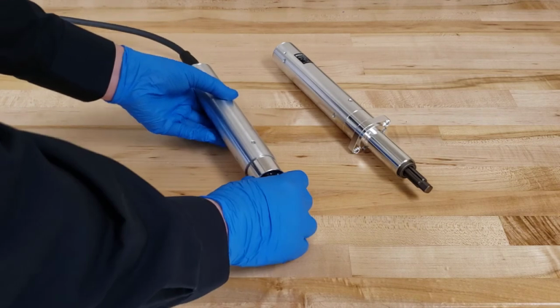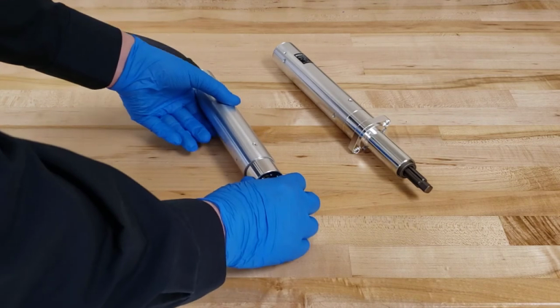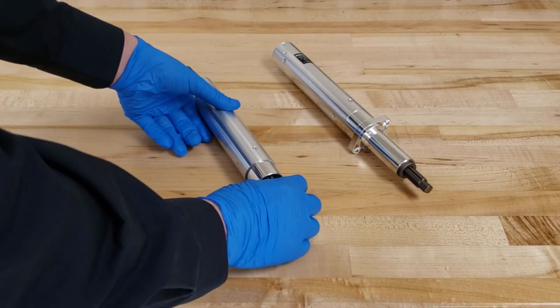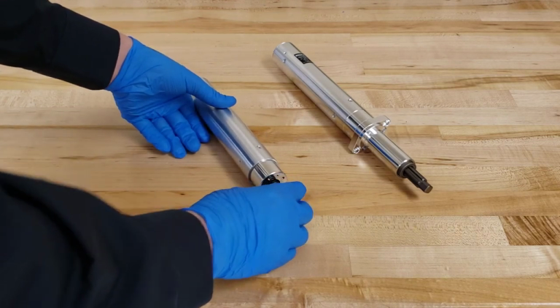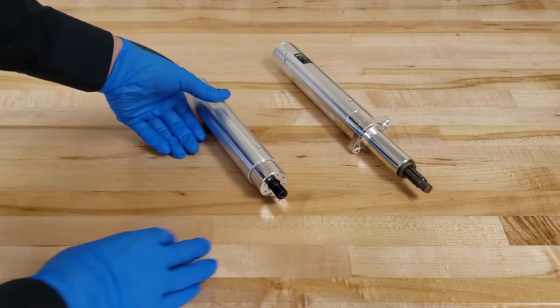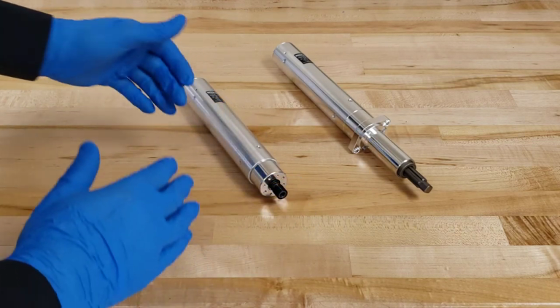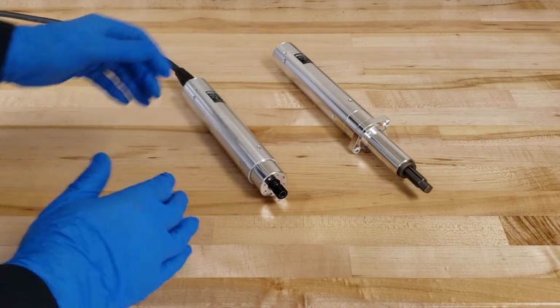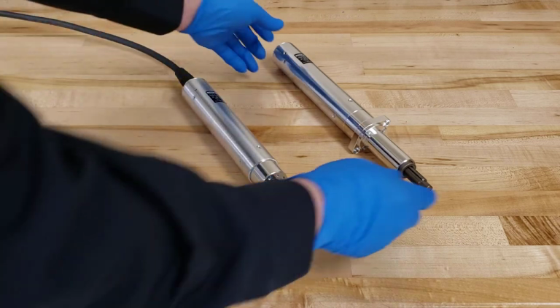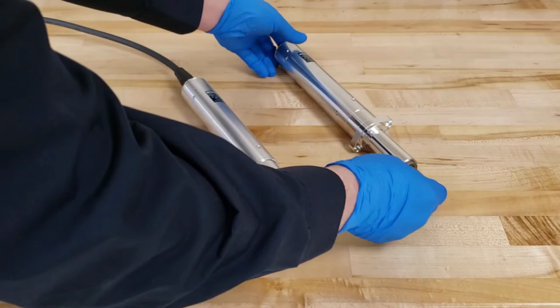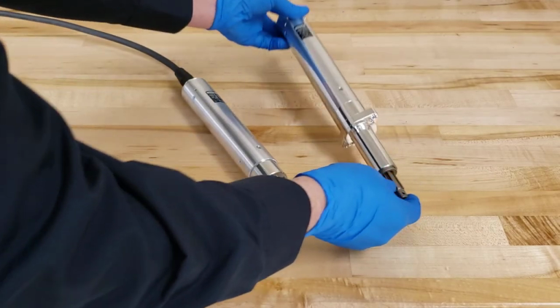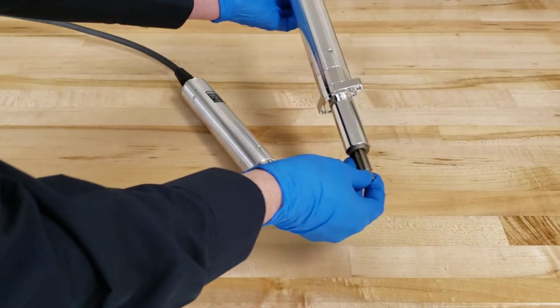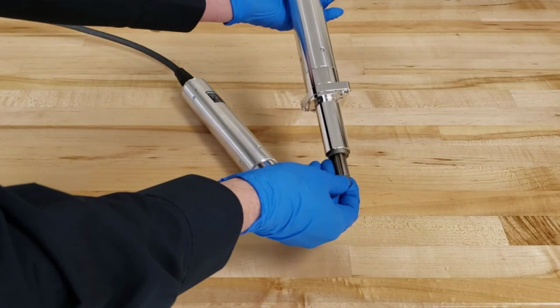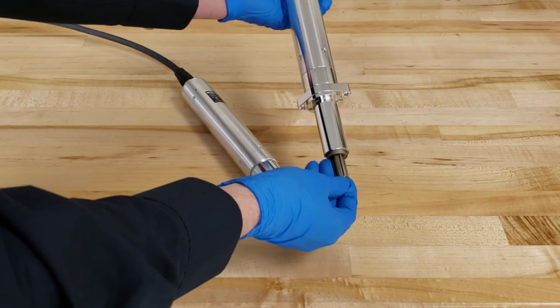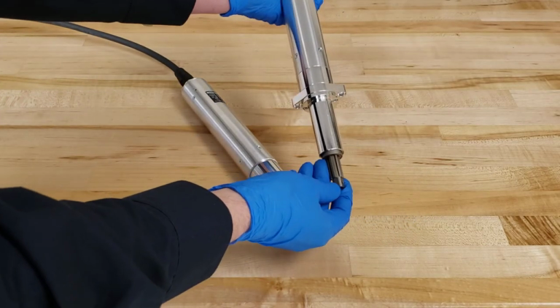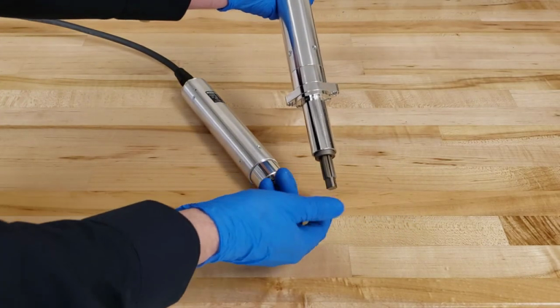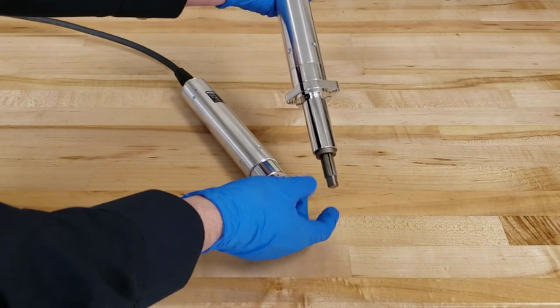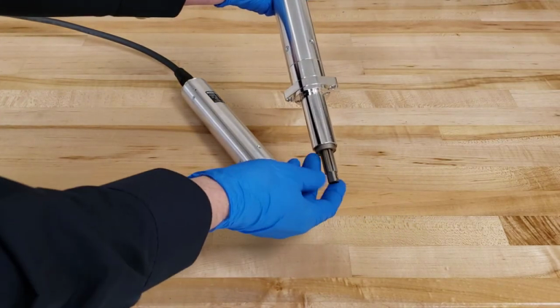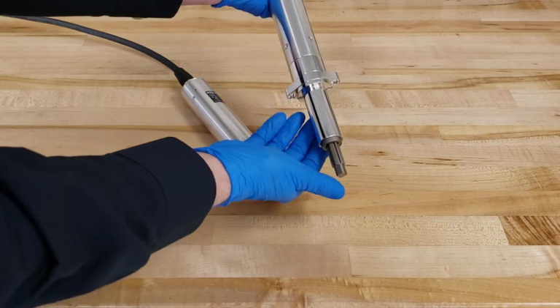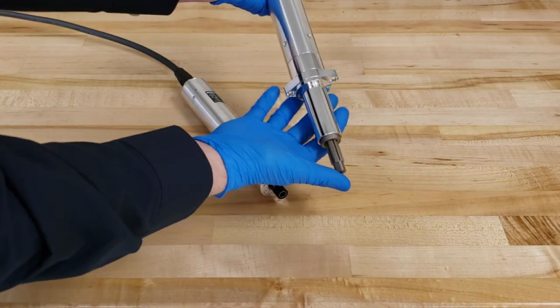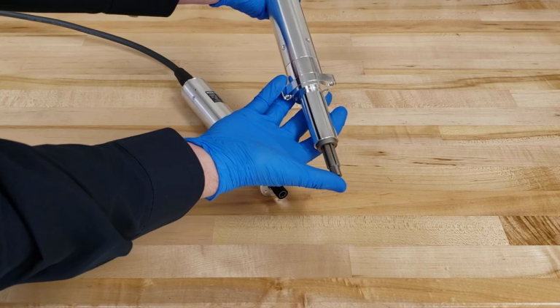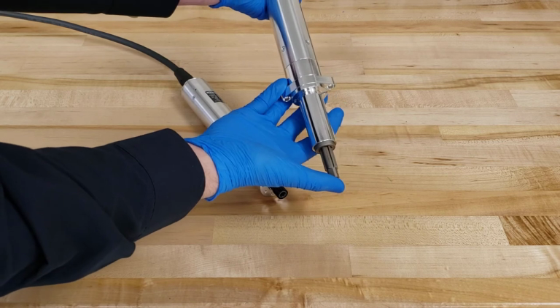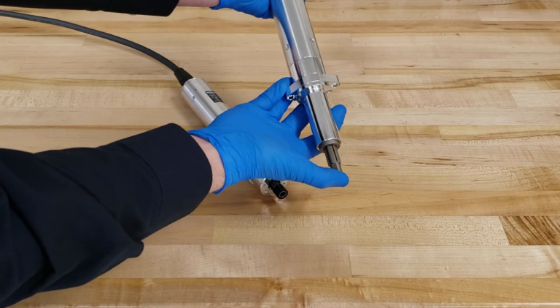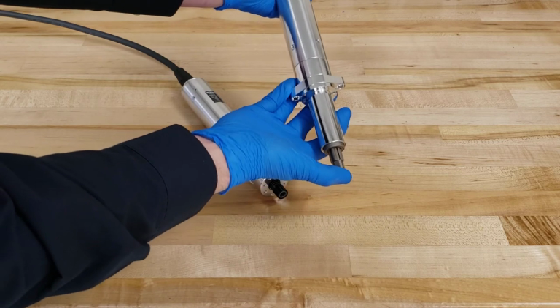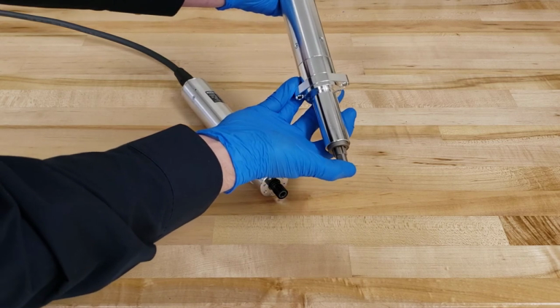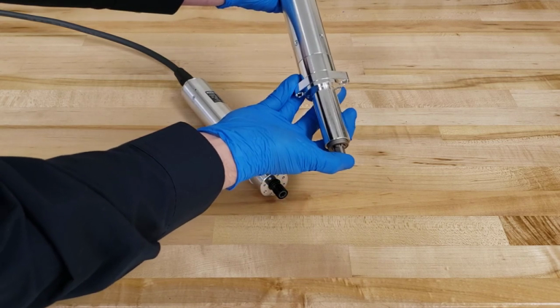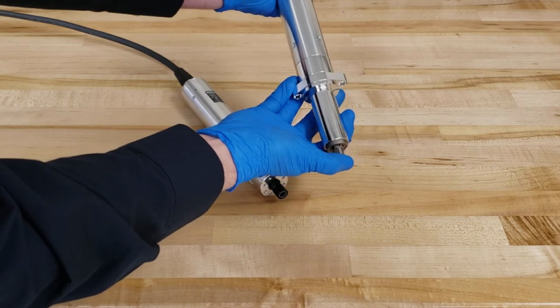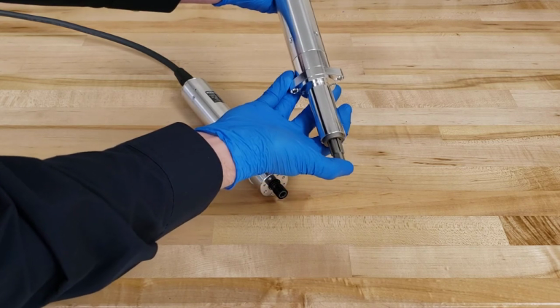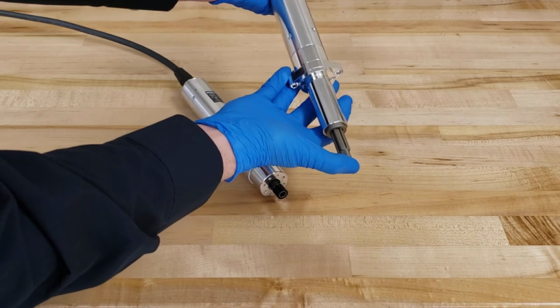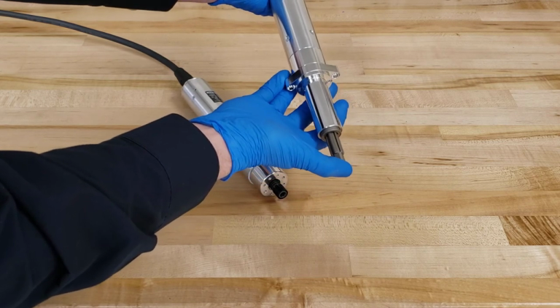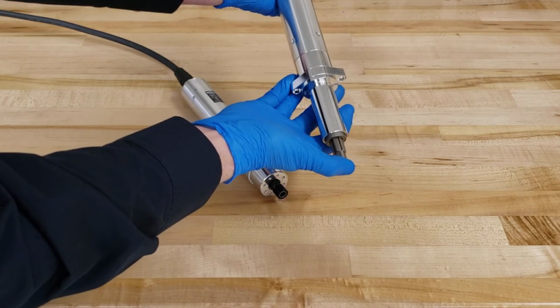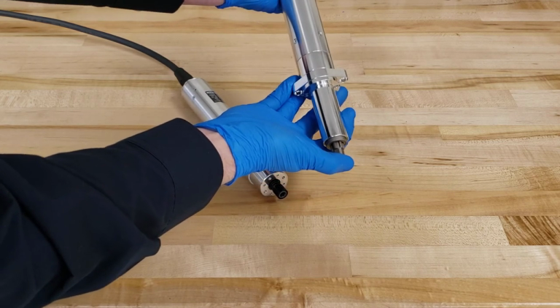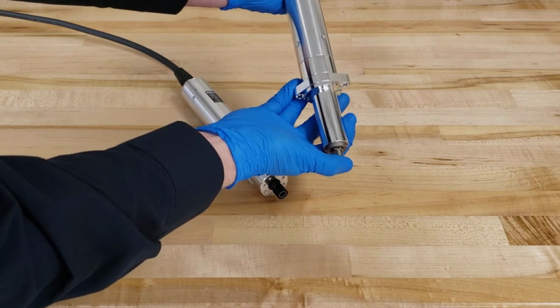The CA-FN is the same exact driver except it has an attached reciprocating spindle which, when pressed down, recedes into the body of the driver.